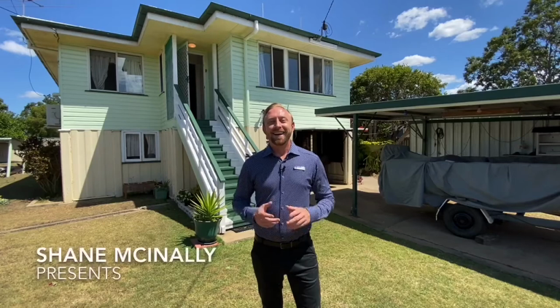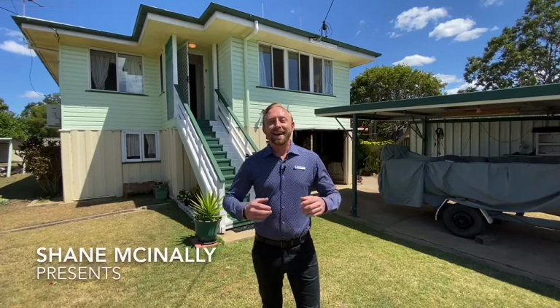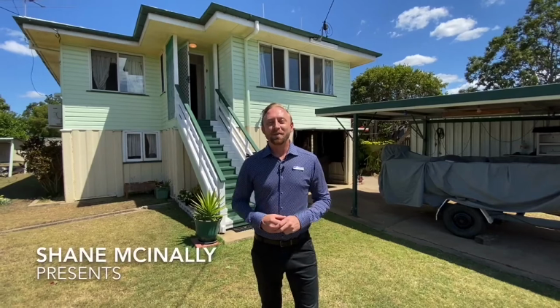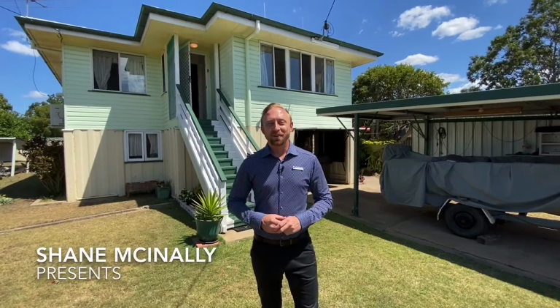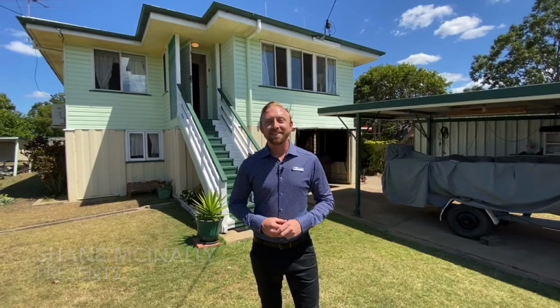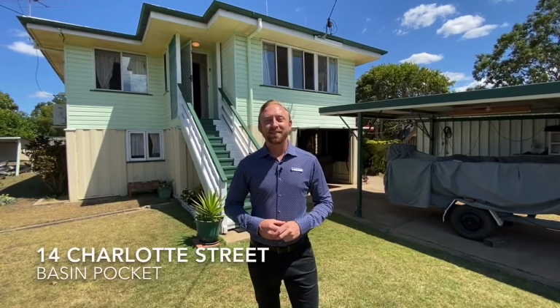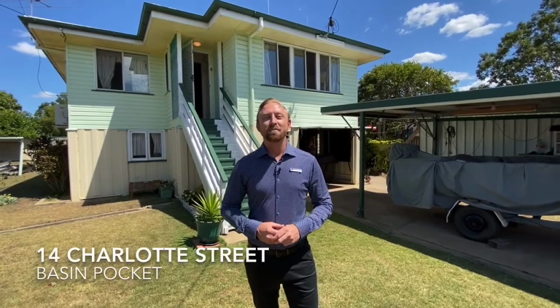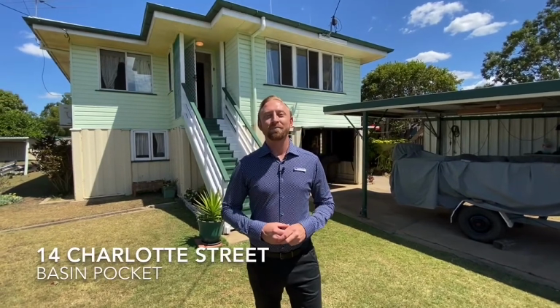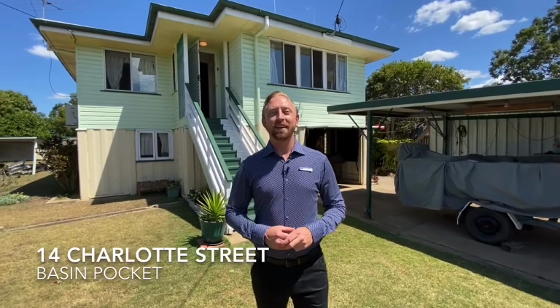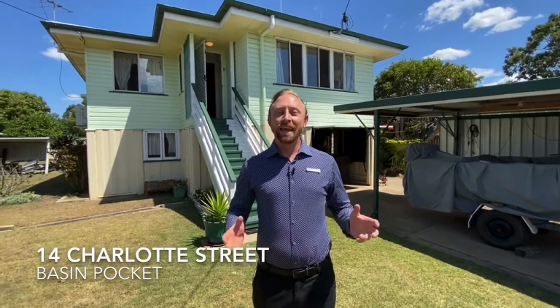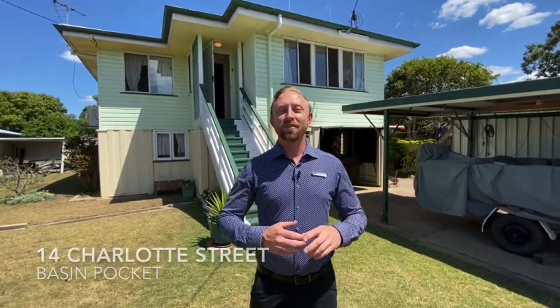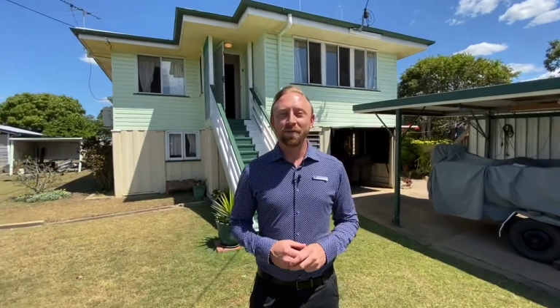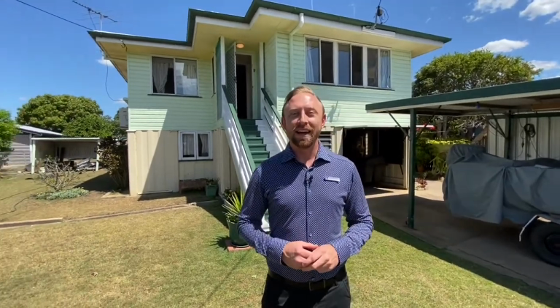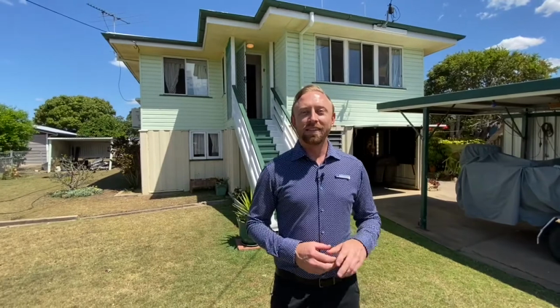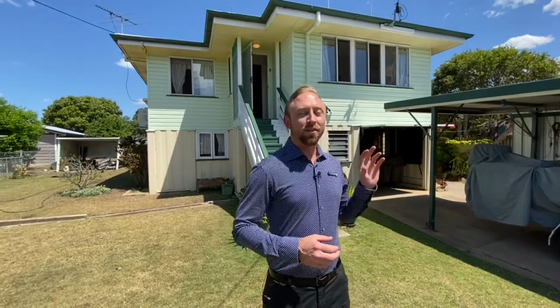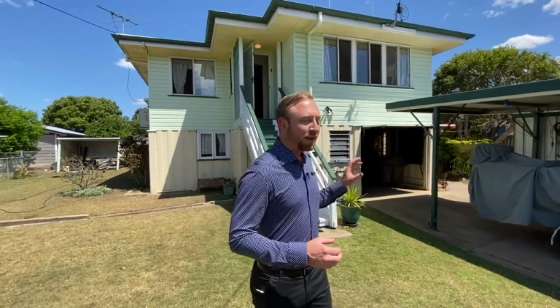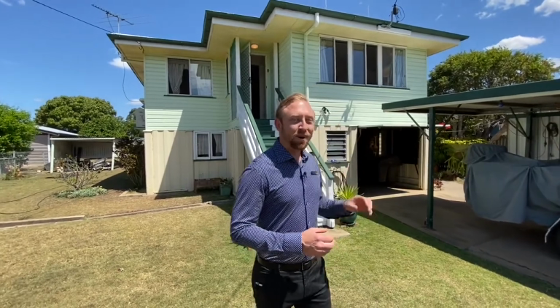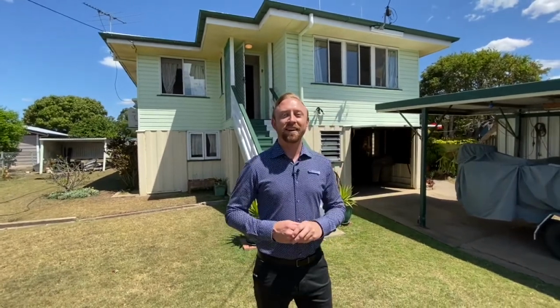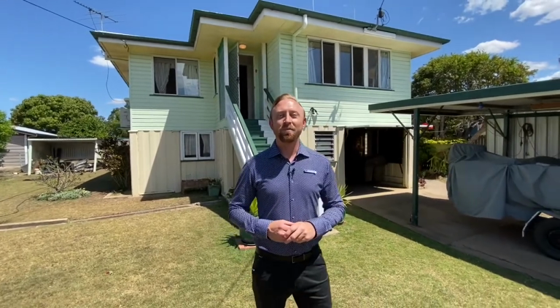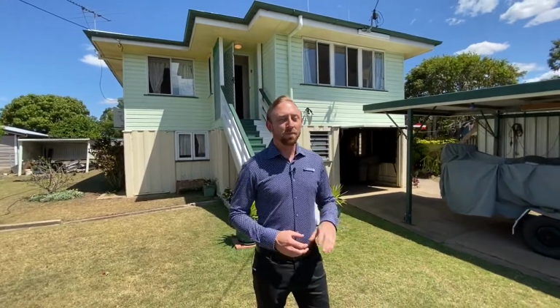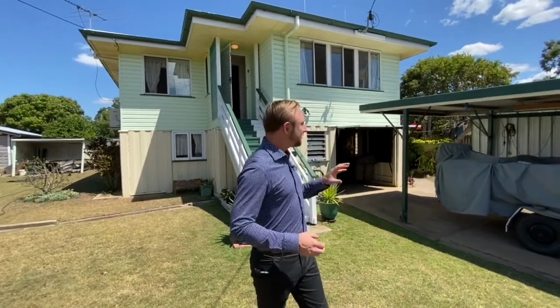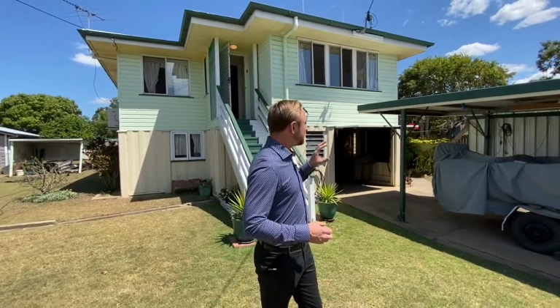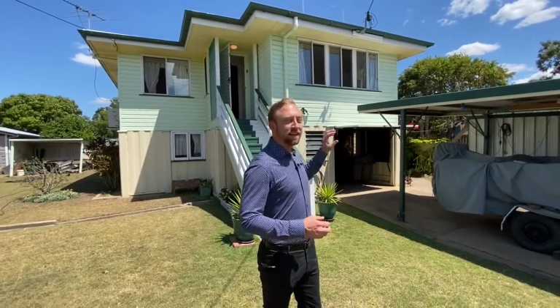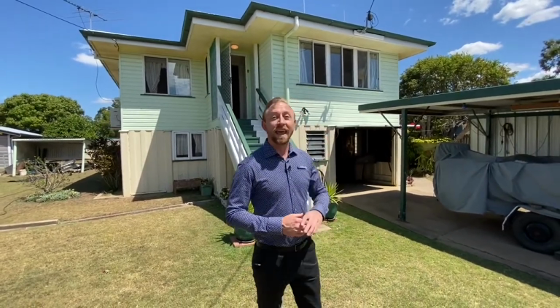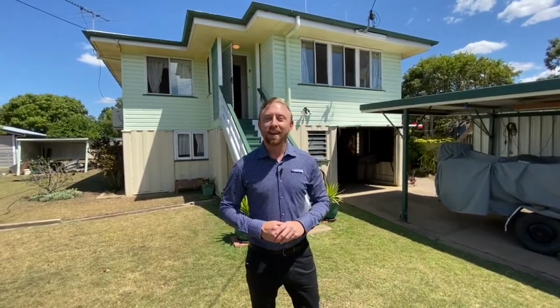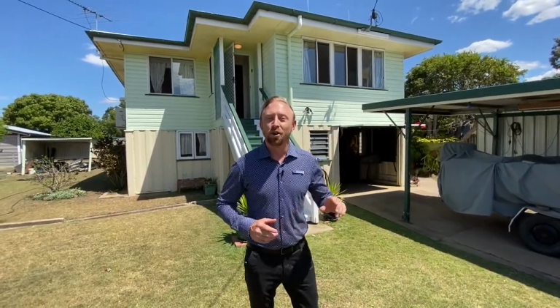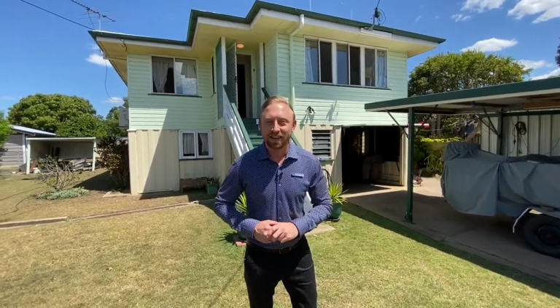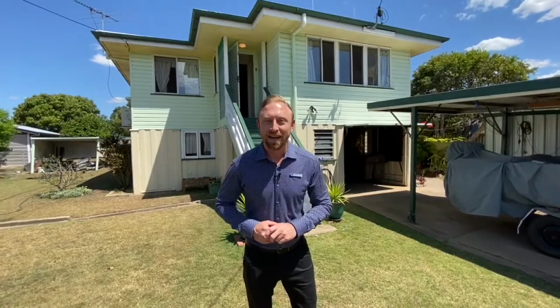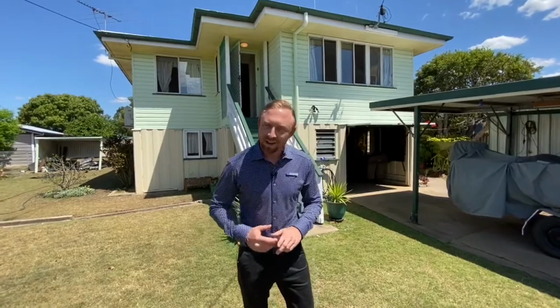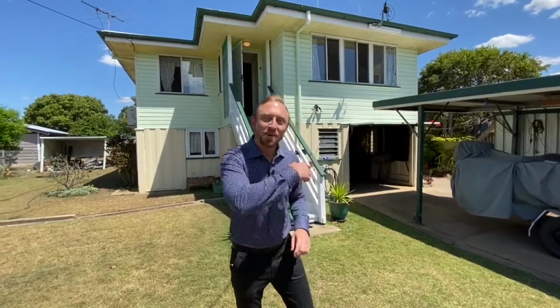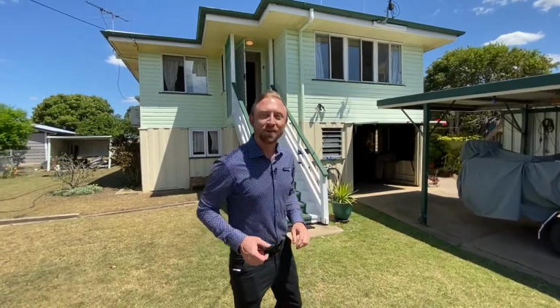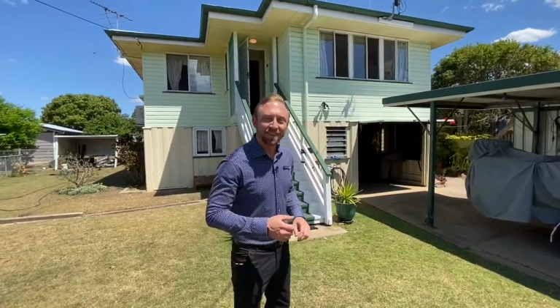Hi and welcome to 14 Charlotte Street in Basin Pocket. Here we have an offer for you today — this three bedroom high set home with plenty of storage underneath and a two bay shed out the back. Come on through, we'll have a look around.